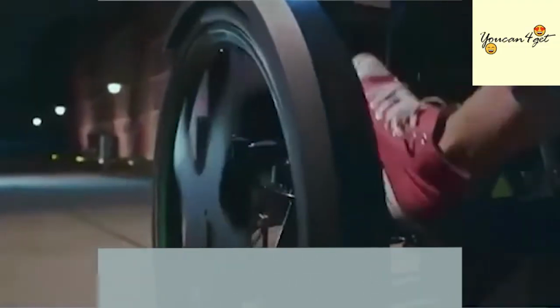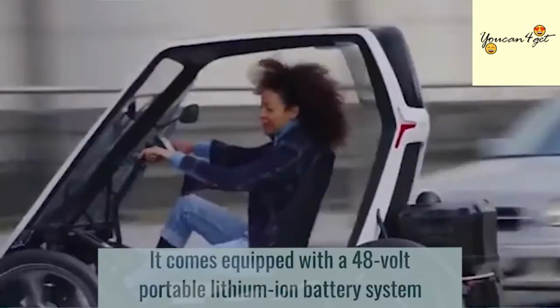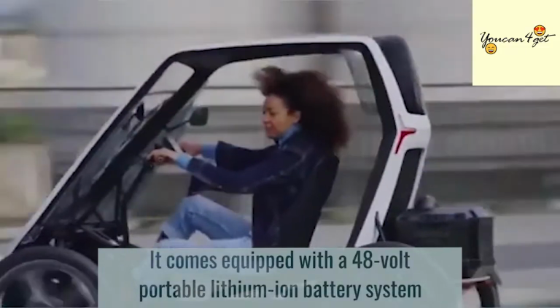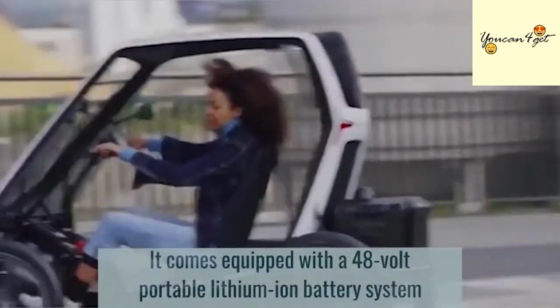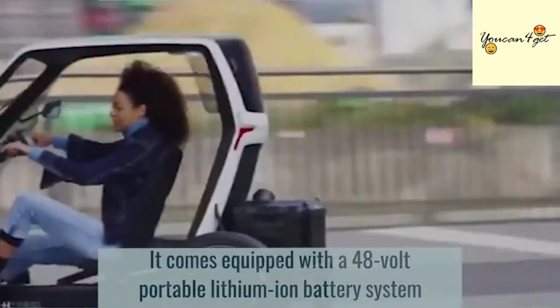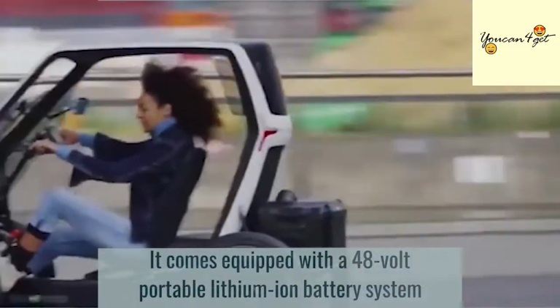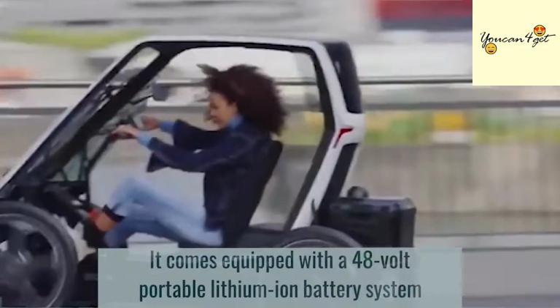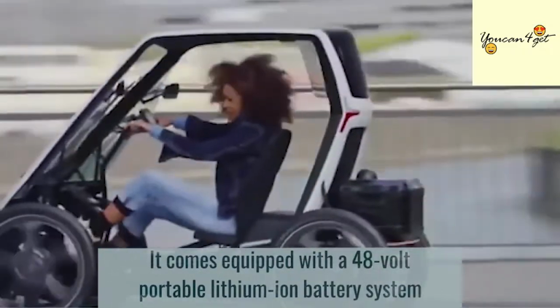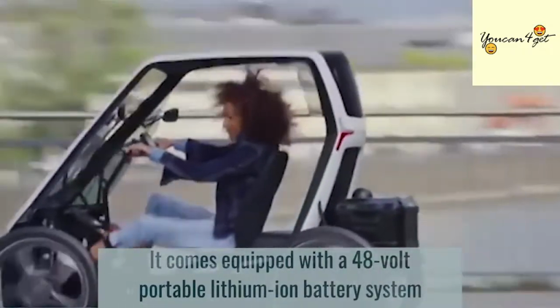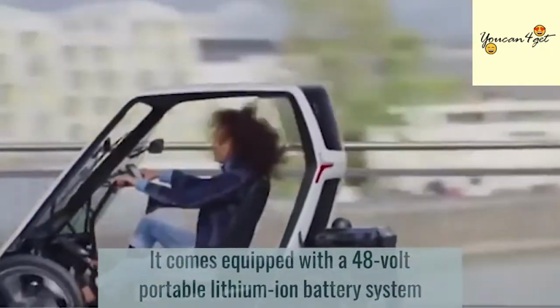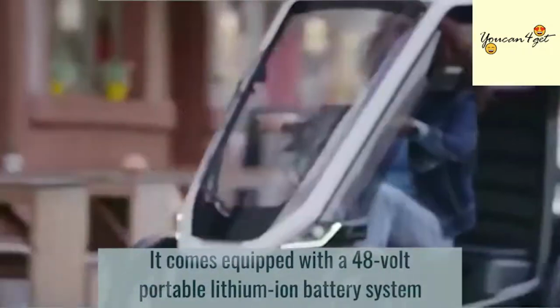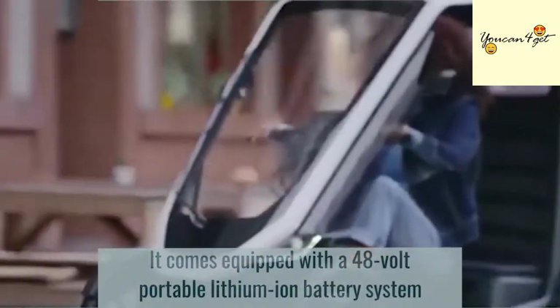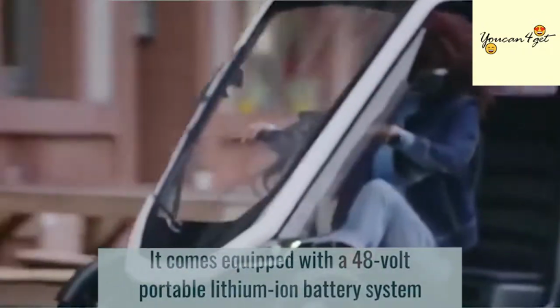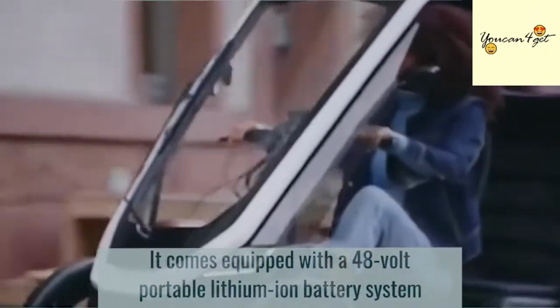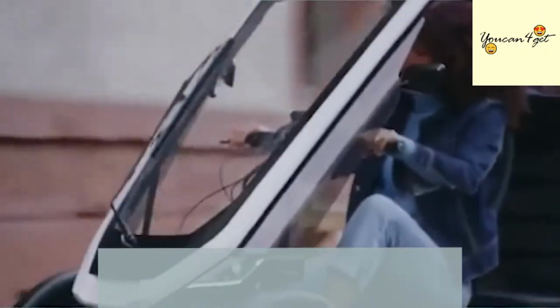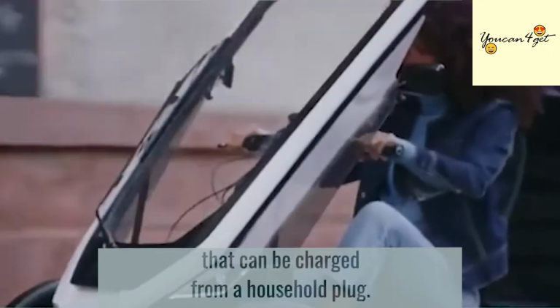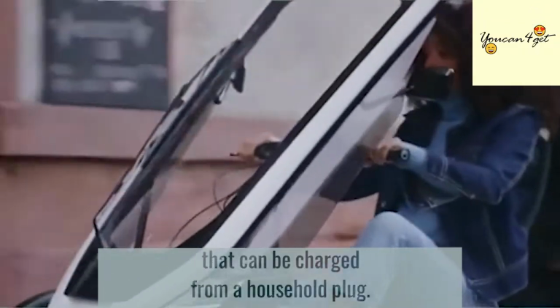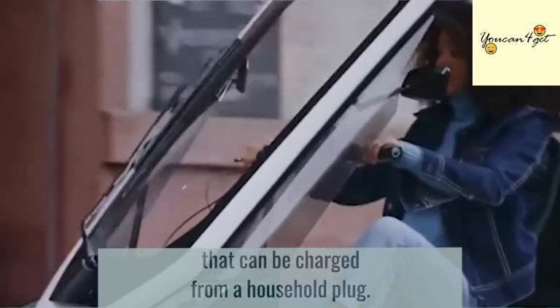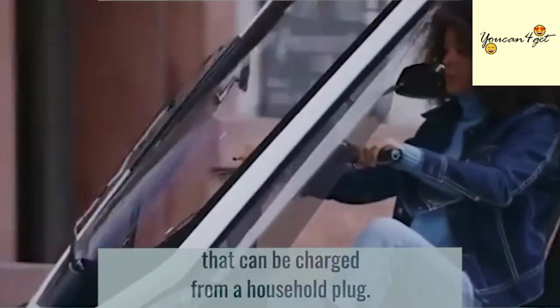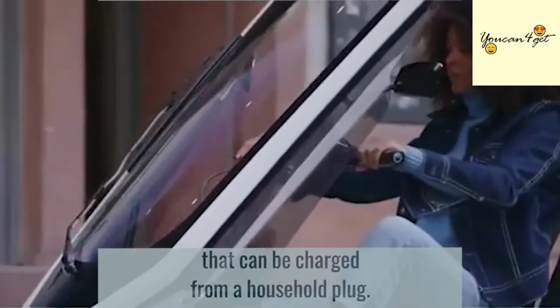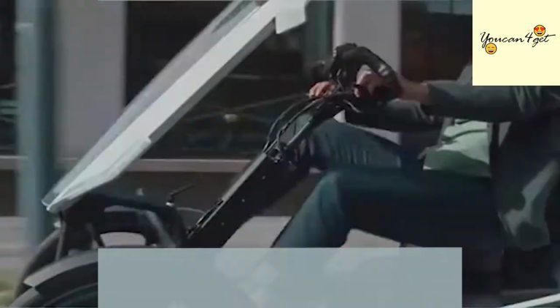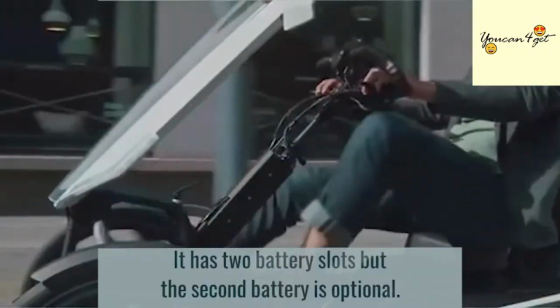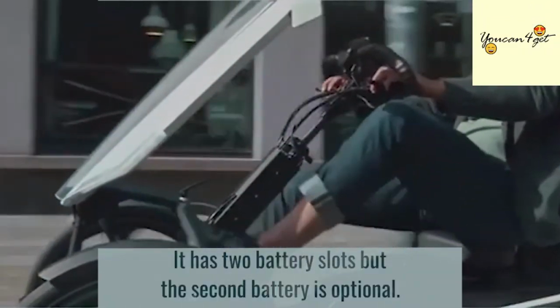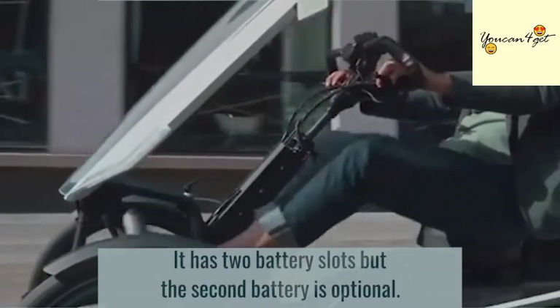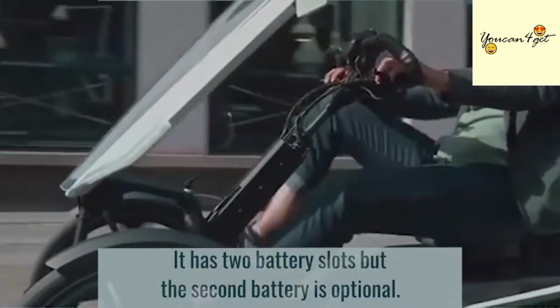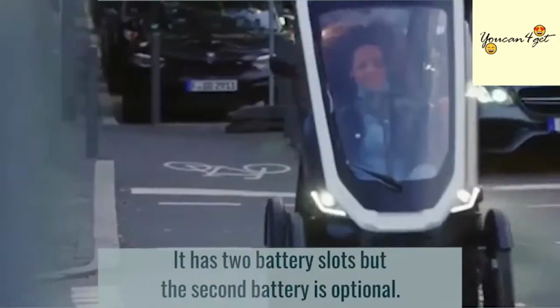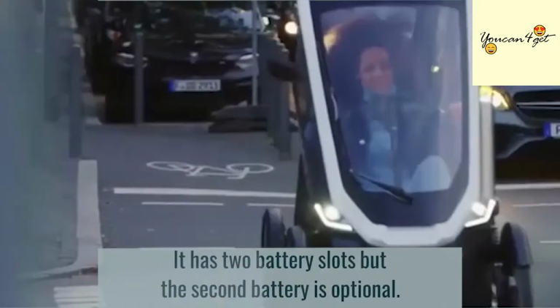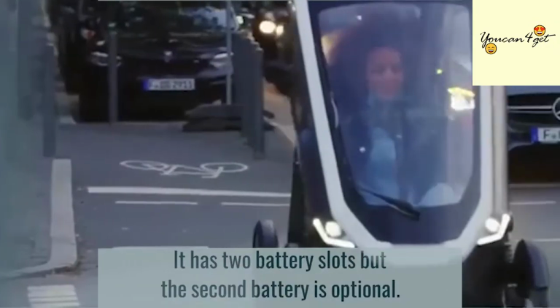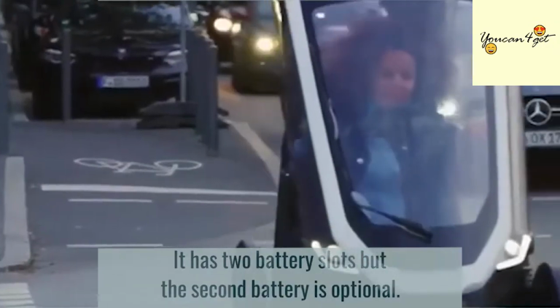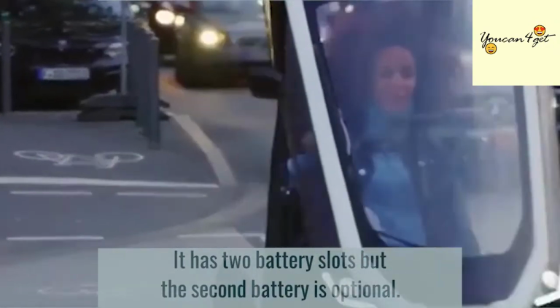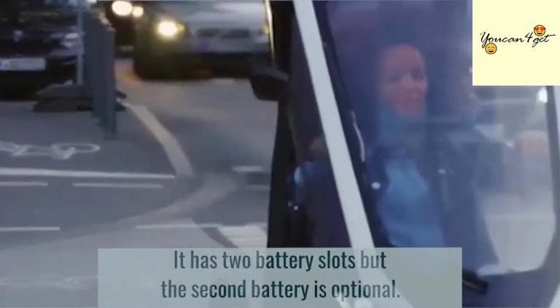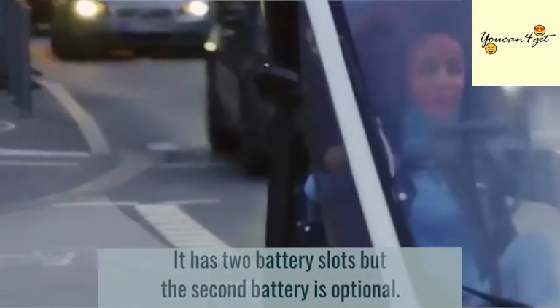It comes equipped with a 48-volt portable lithium-ion battery system that can be charged from a household plug. It has two battery slots, but the second battery is optional.